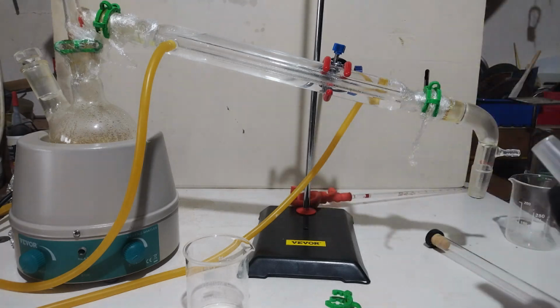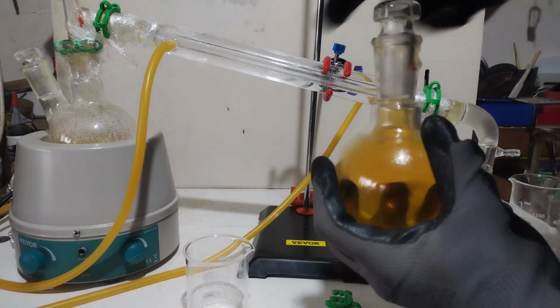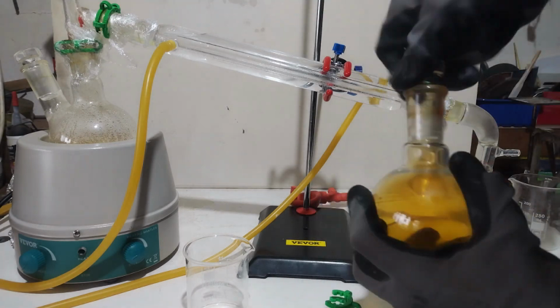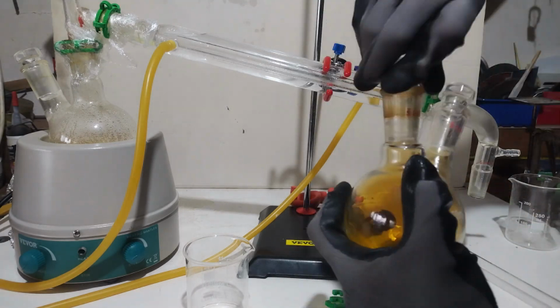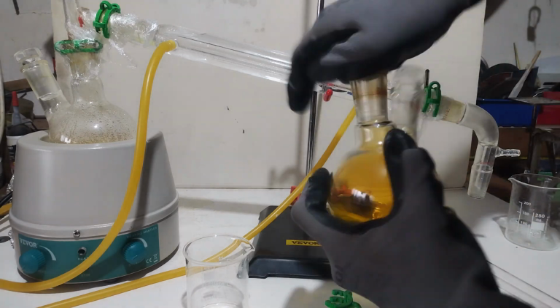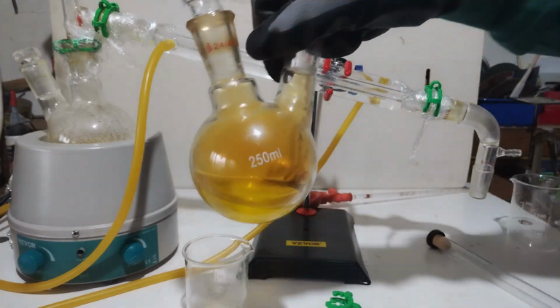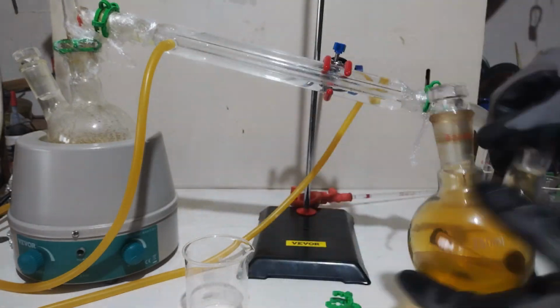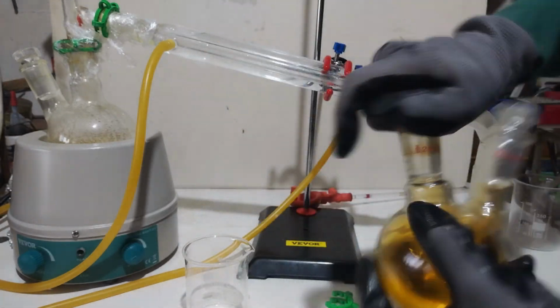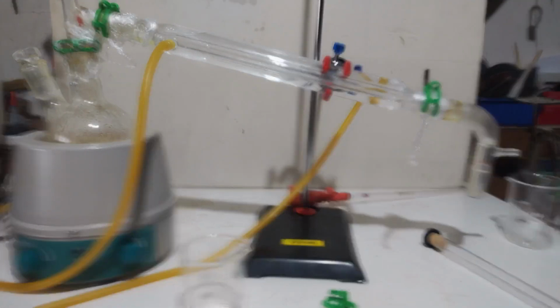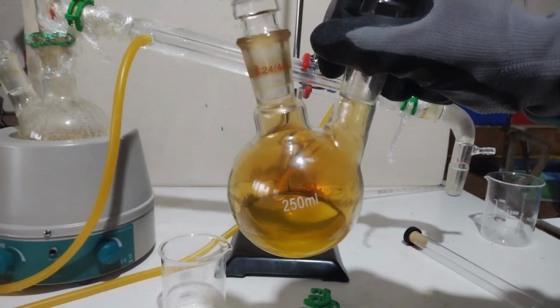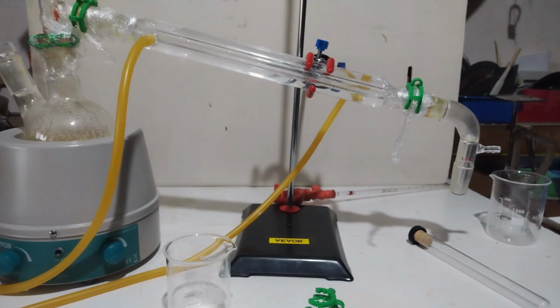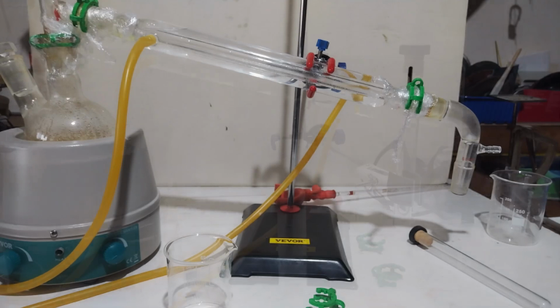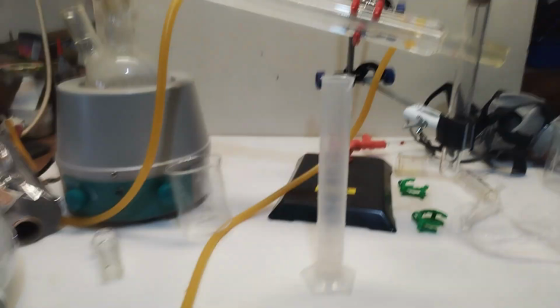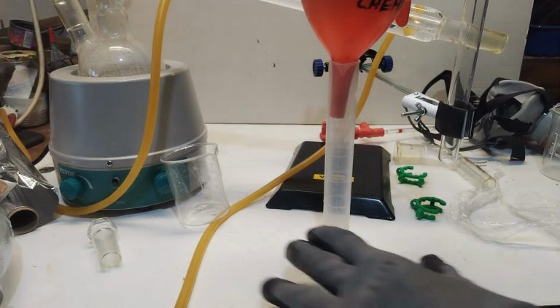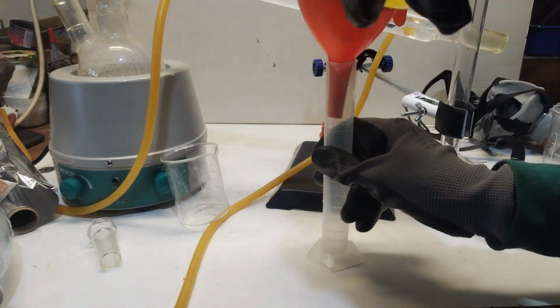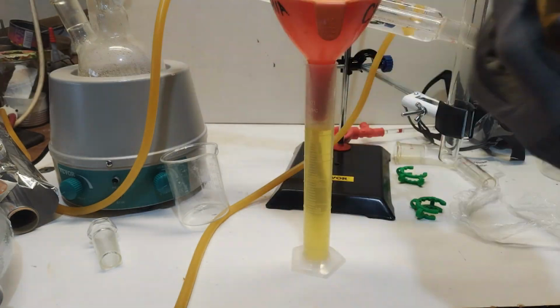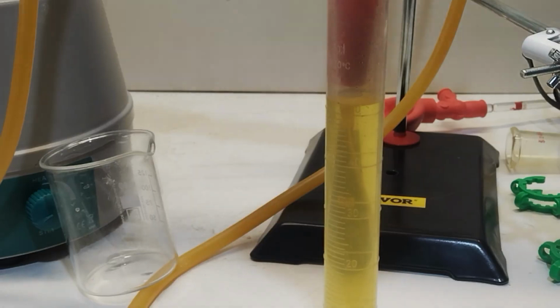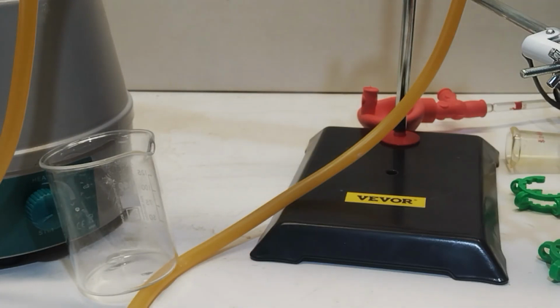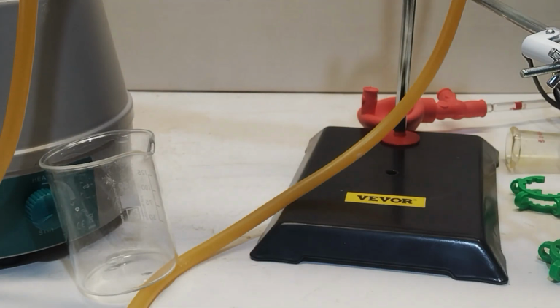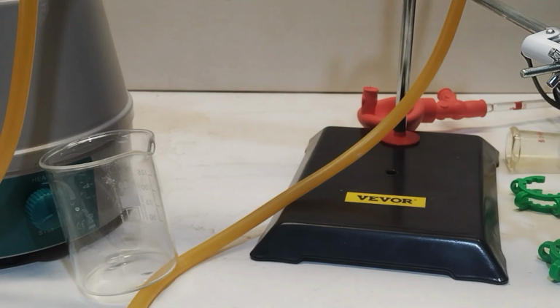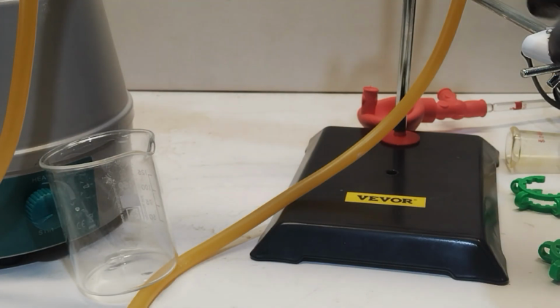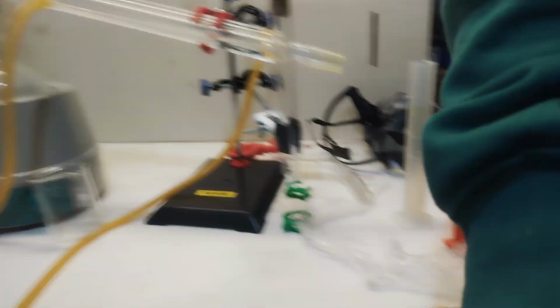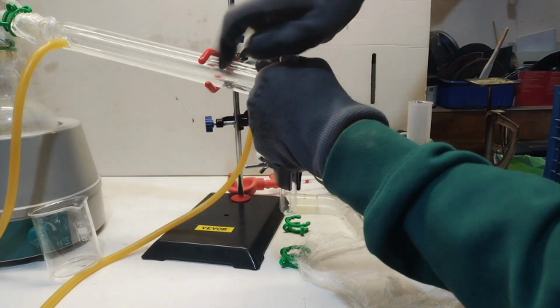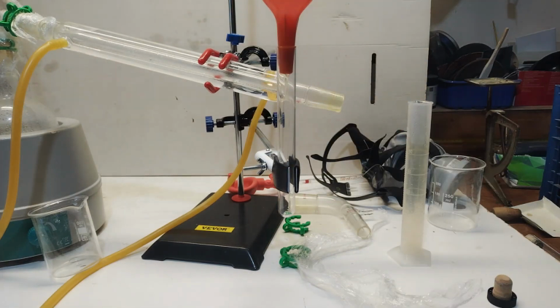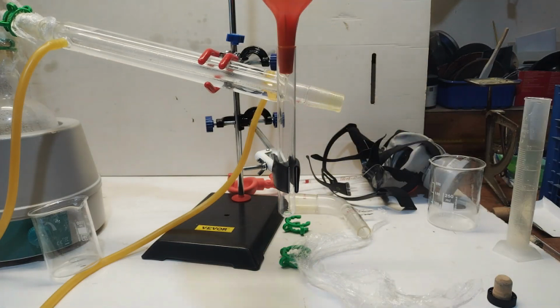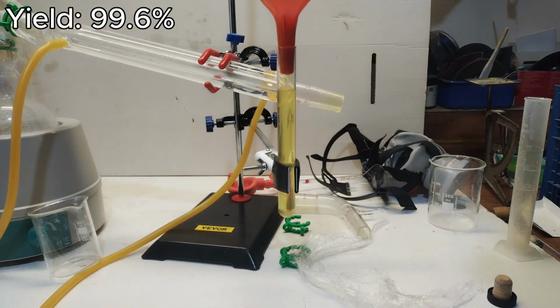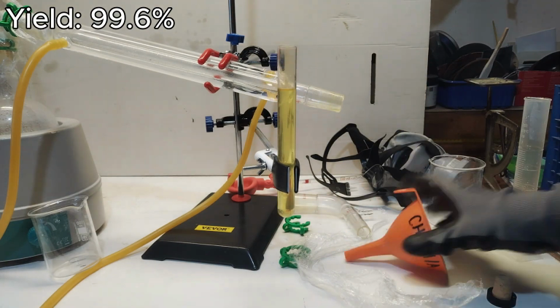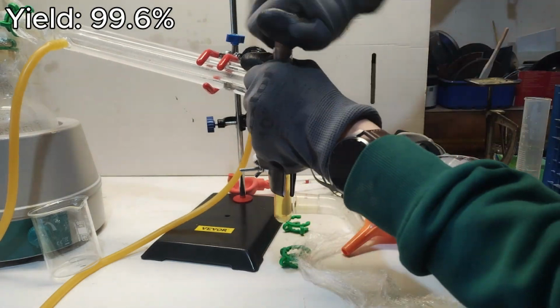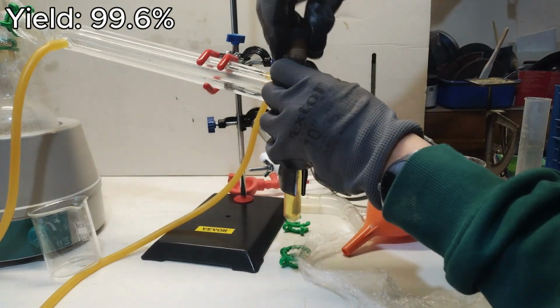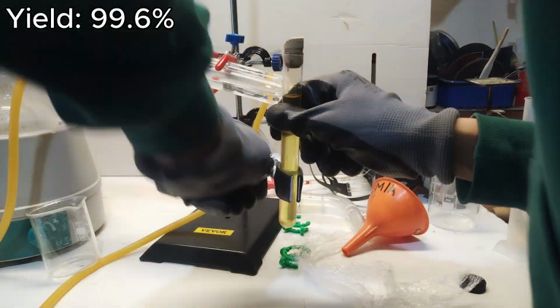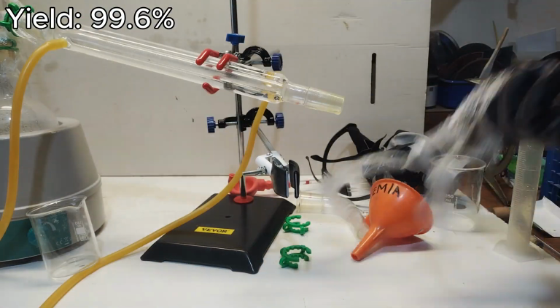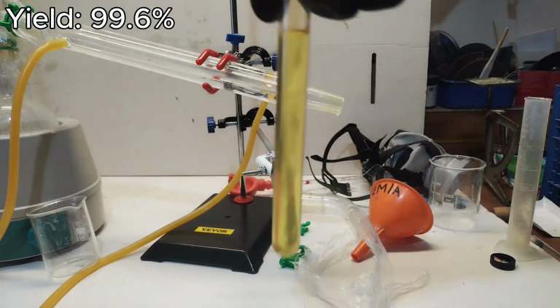That's our nitric acid, which has just been distilled, and it's in this lovely round beaker. My extraction yield was nearly ideal, with a nearly 100% extraction, yielding 49.8ml of extracted liquid.